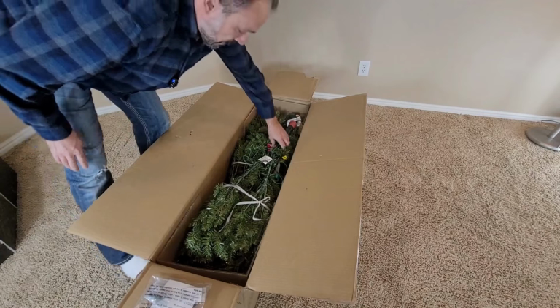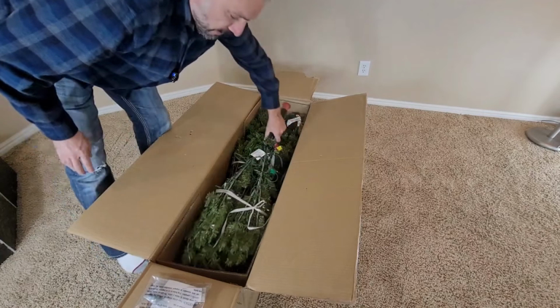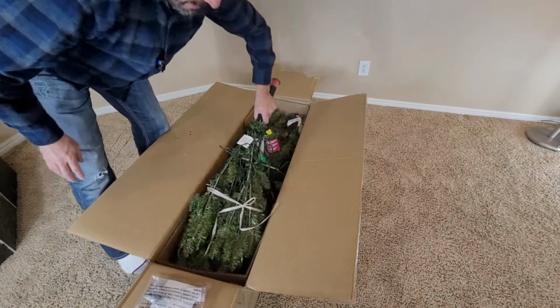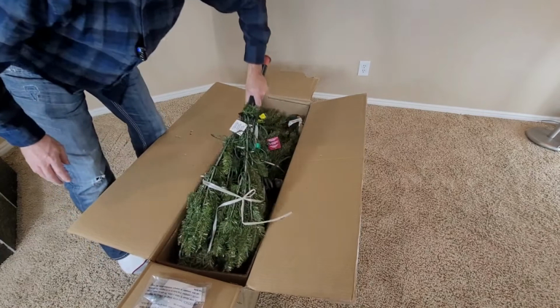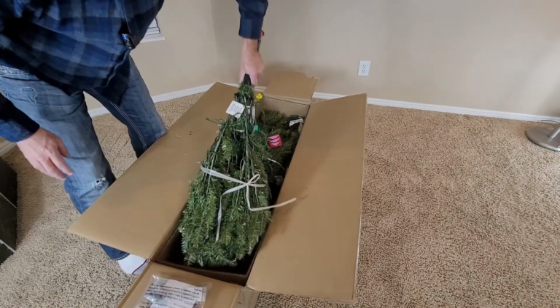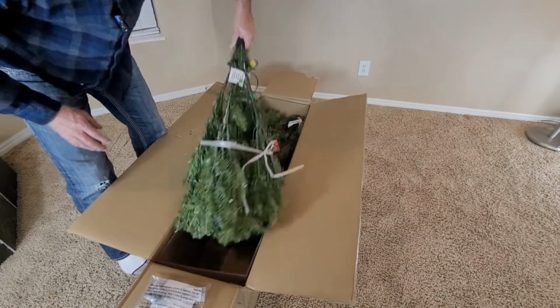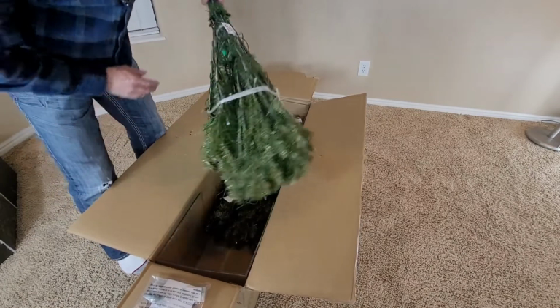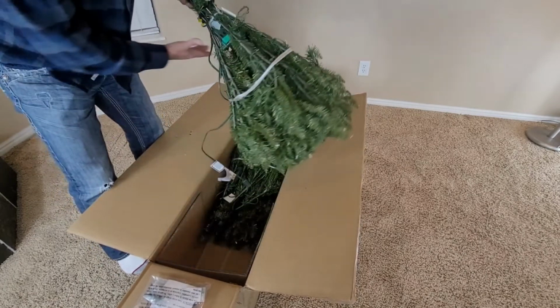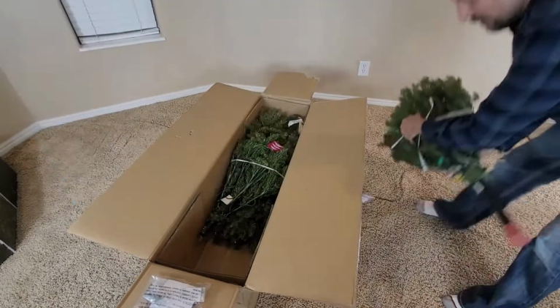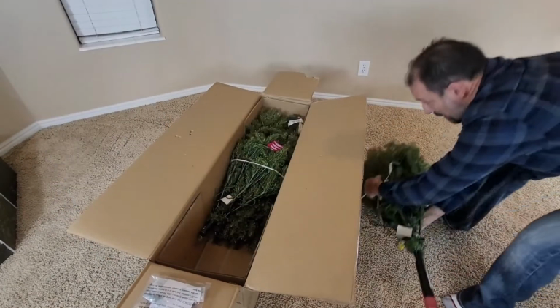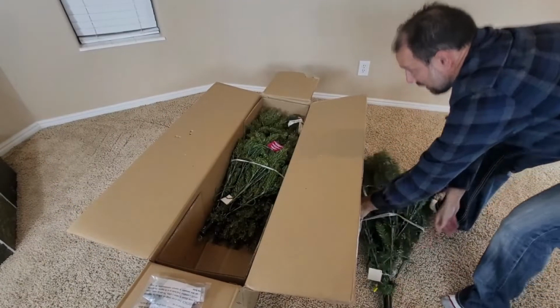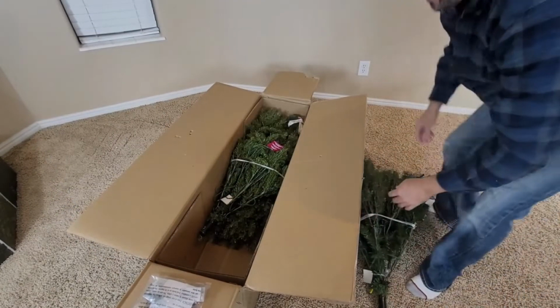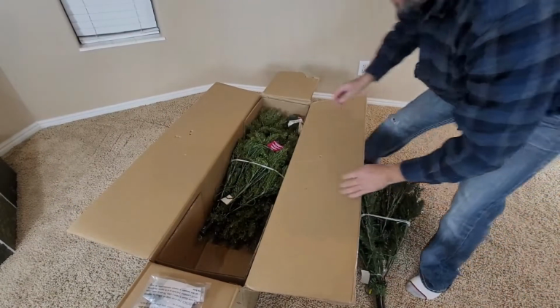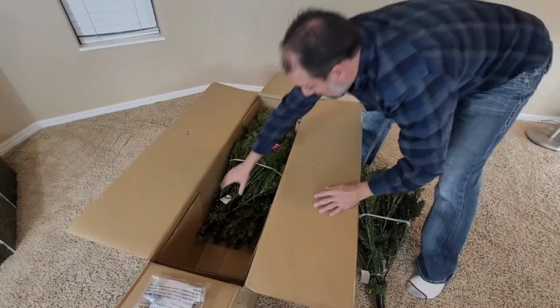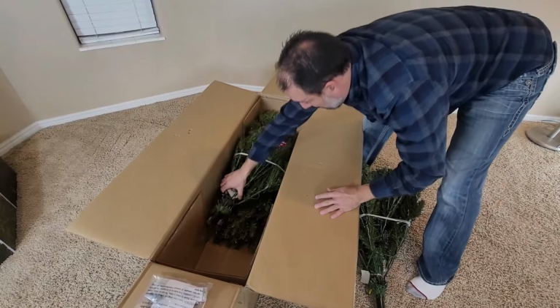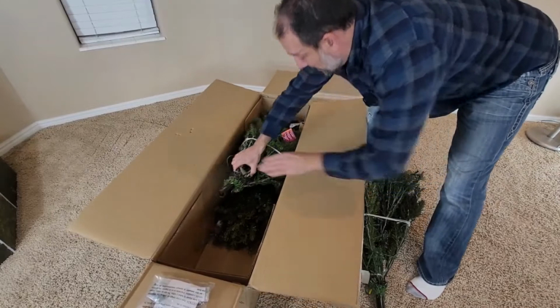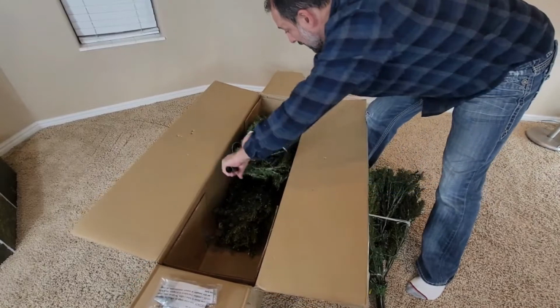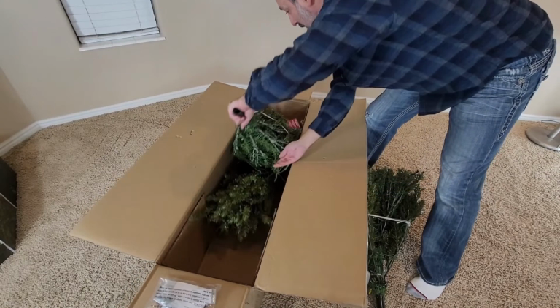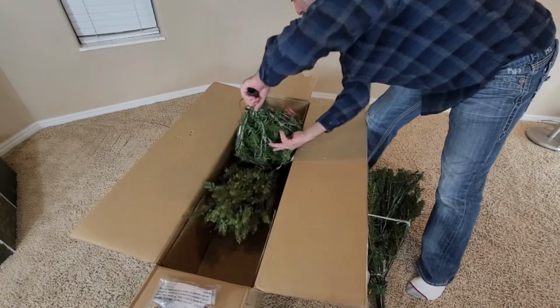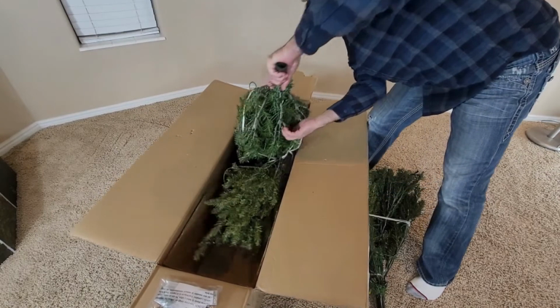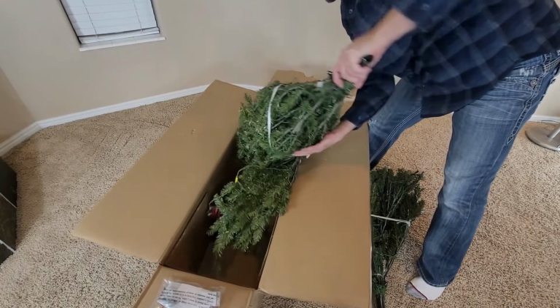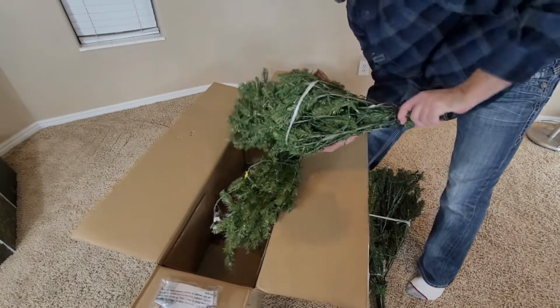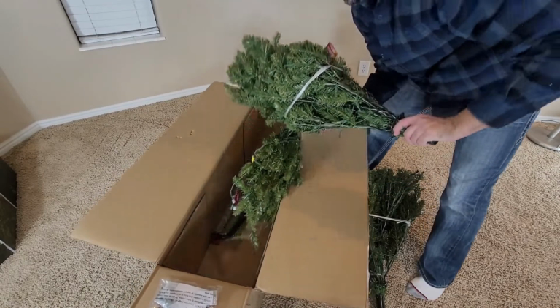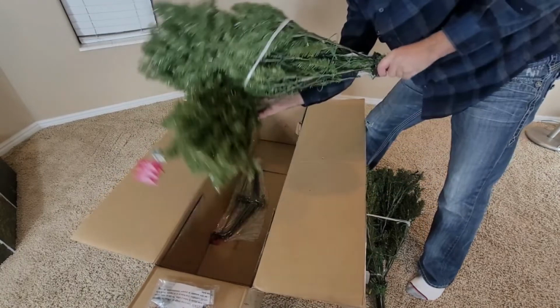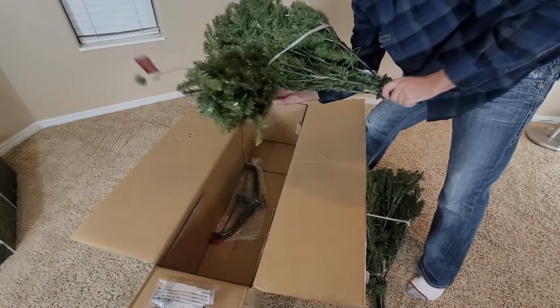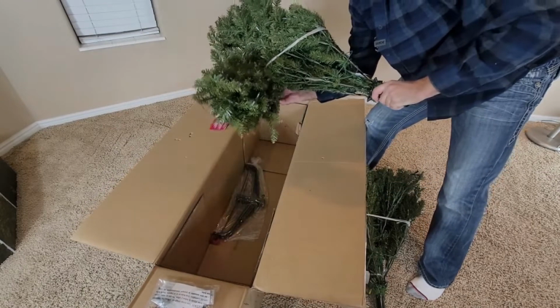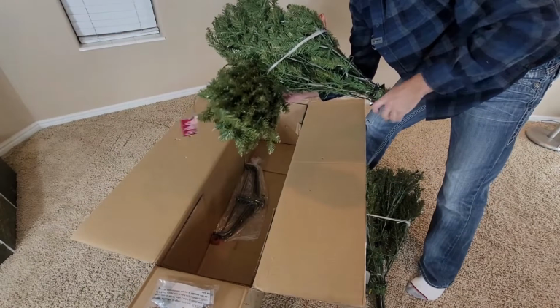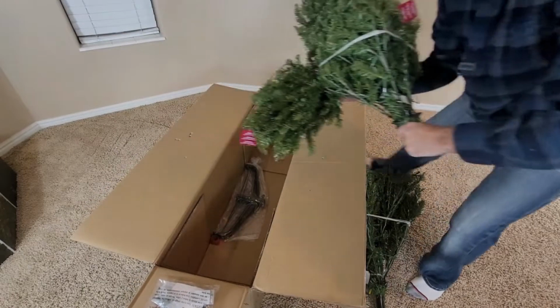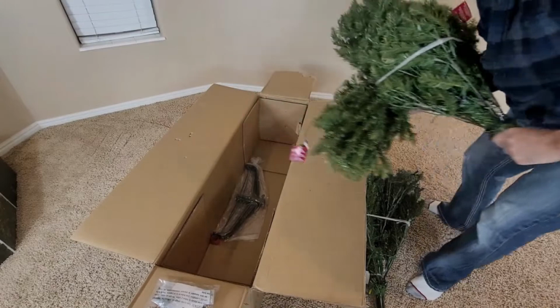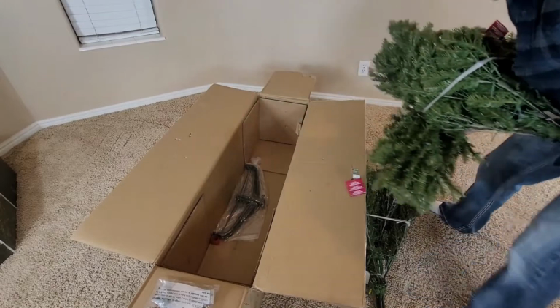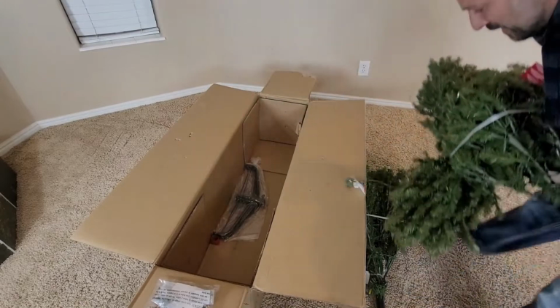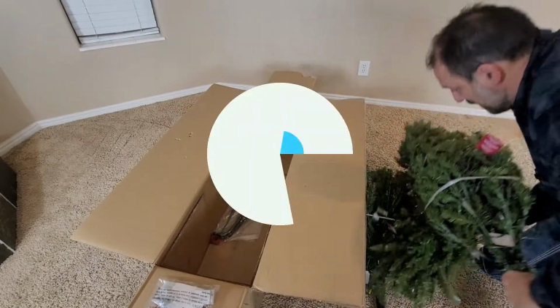We just received our new 6-foot National Tree Company pre-lit artificial Christmas tree, and this is the Dunhill Fir. Can't wait to put it together, and the family's reaction when I plugged it in was priceless.